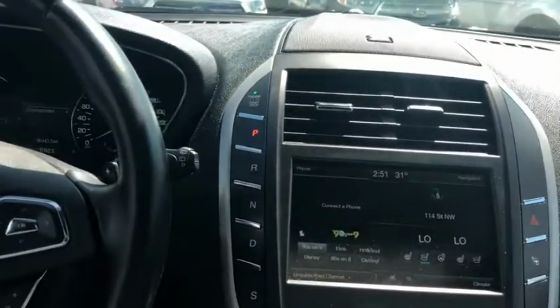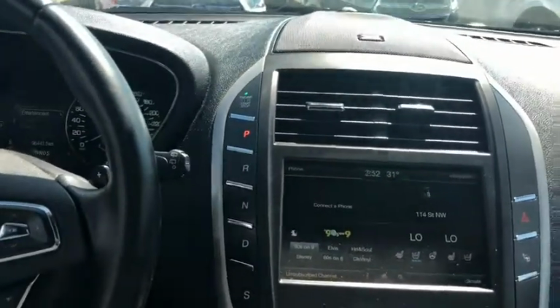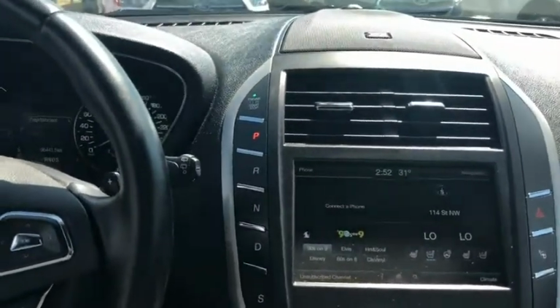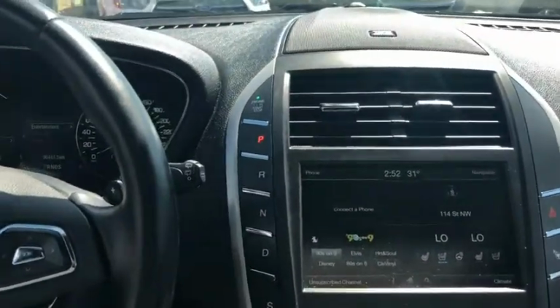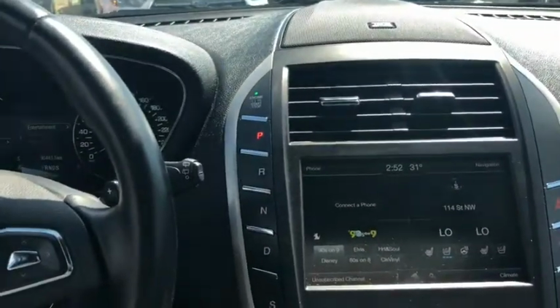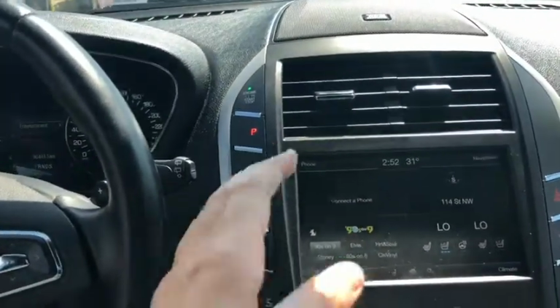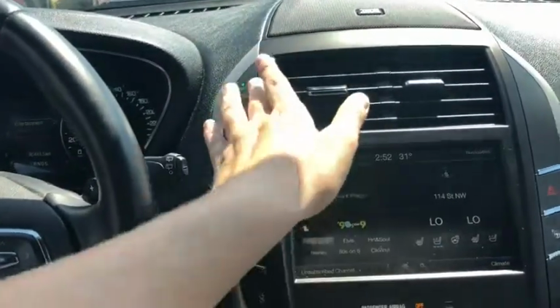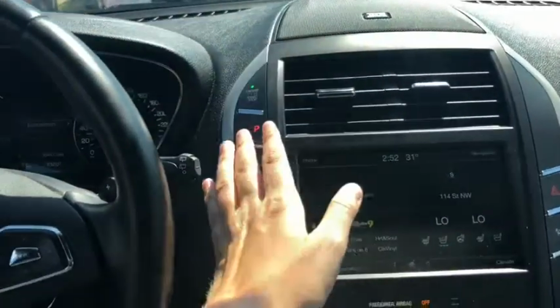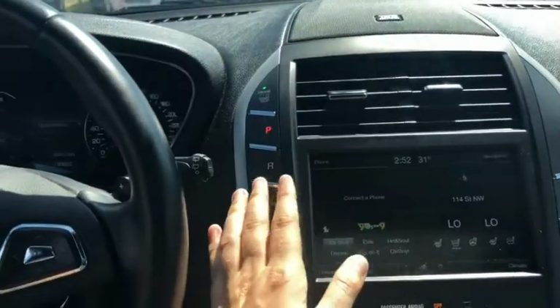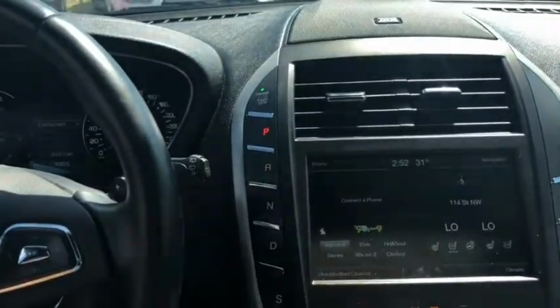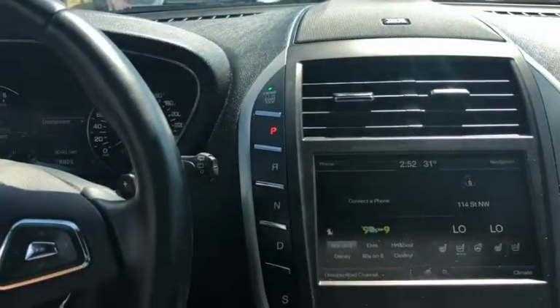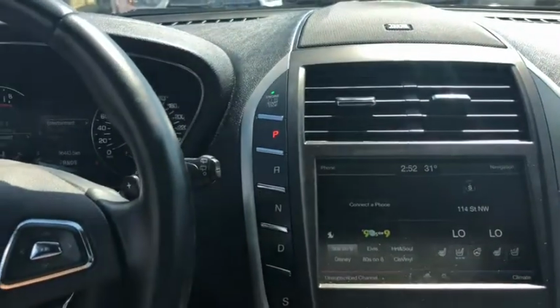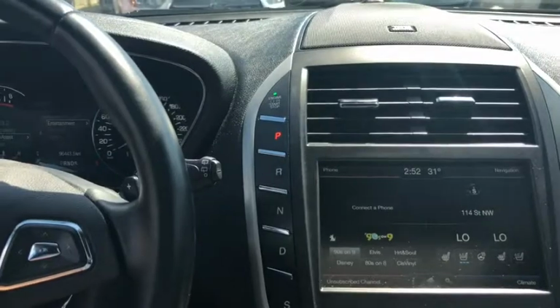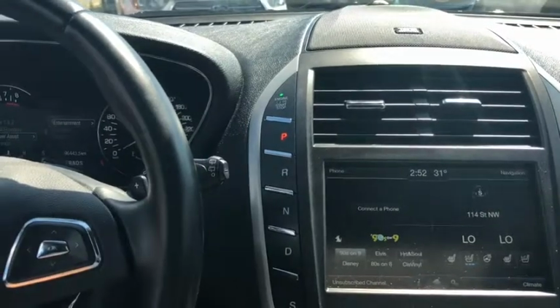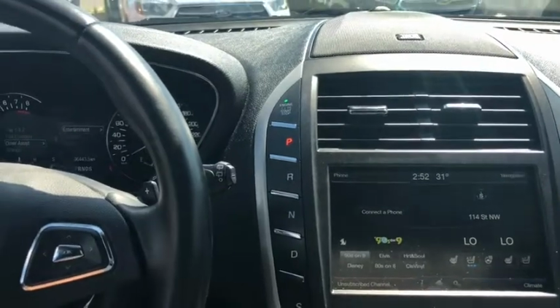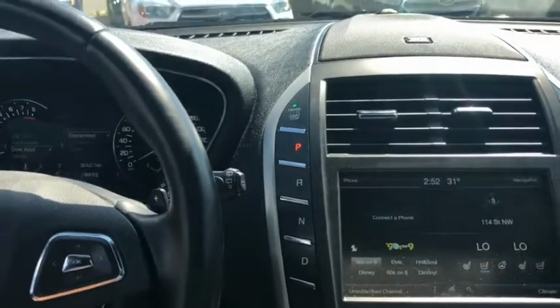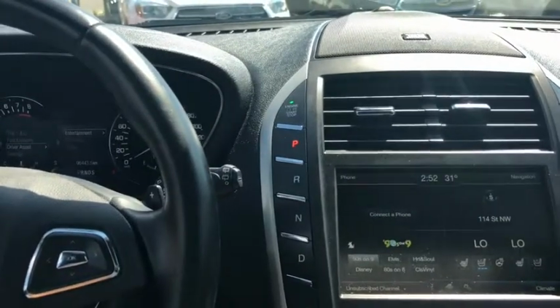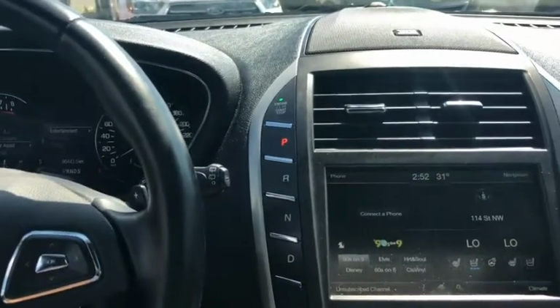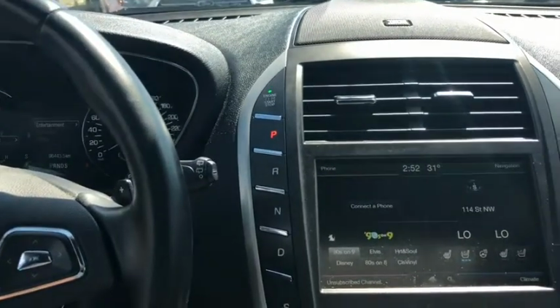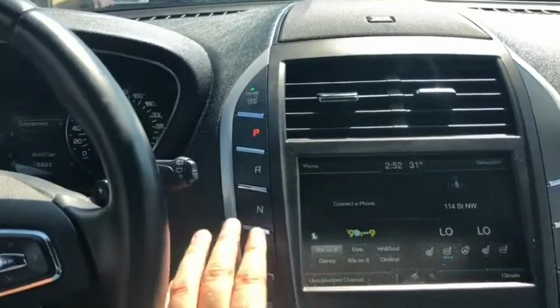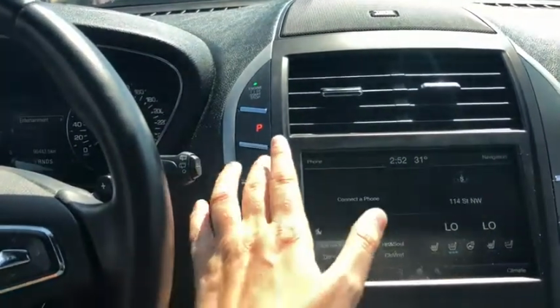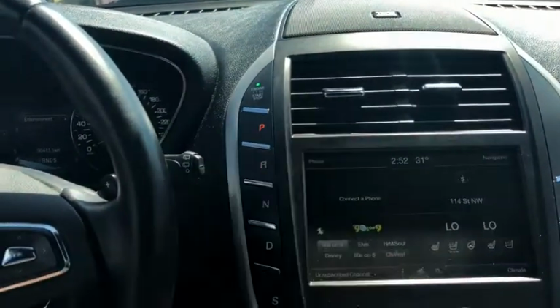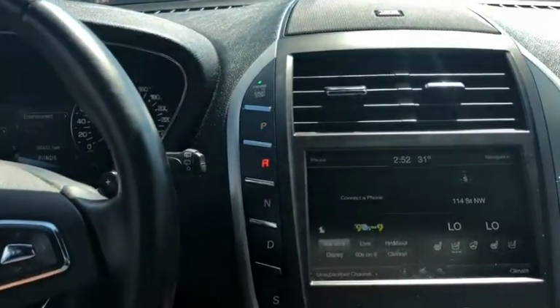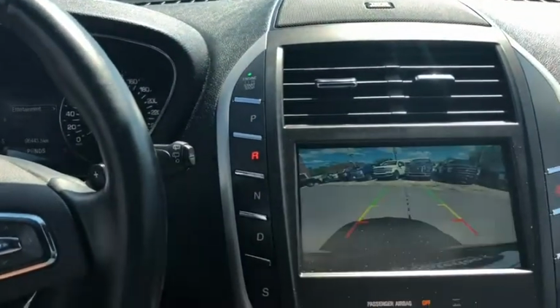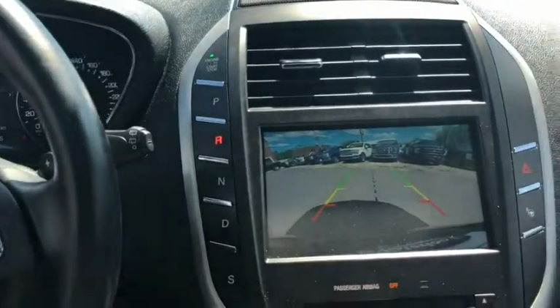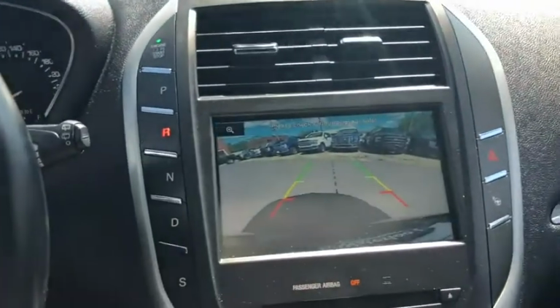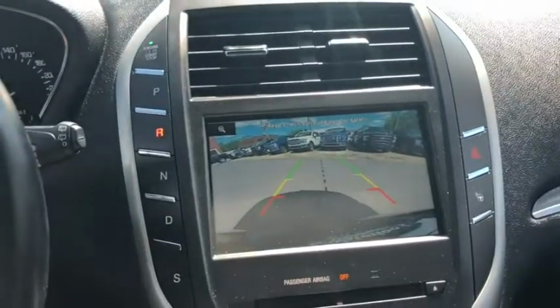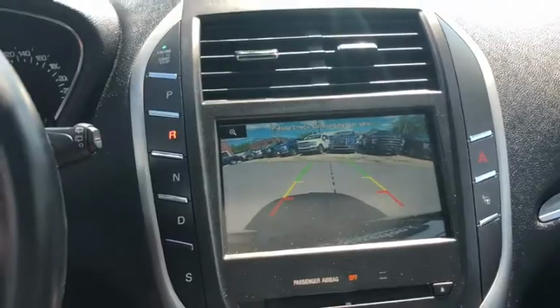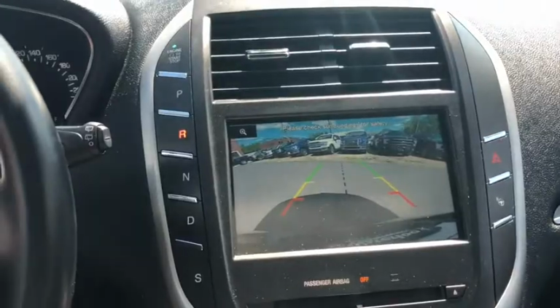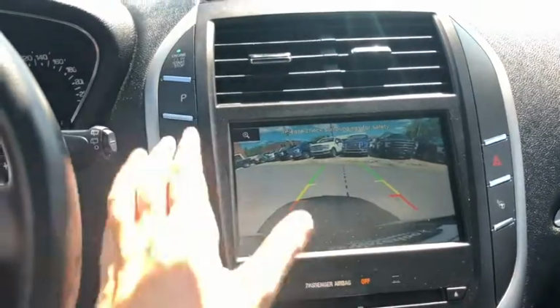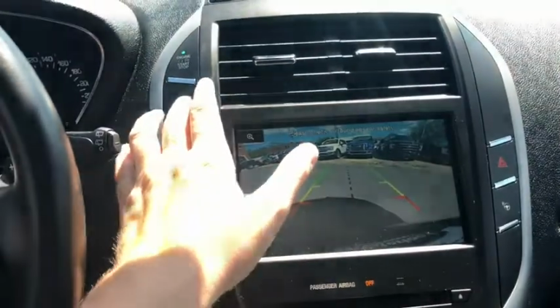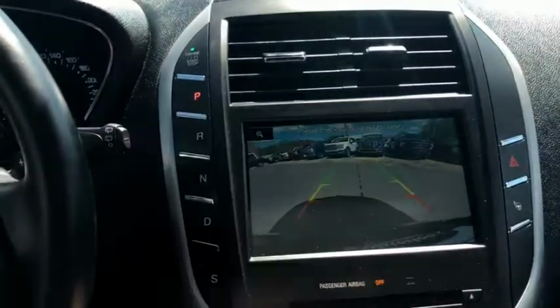Moving into the middle, you have your push select transmission here. It works just like a regular shifter — just apply your foot to the brake. If you shift into reverse you'll see that the reverse camera comes on for you there.